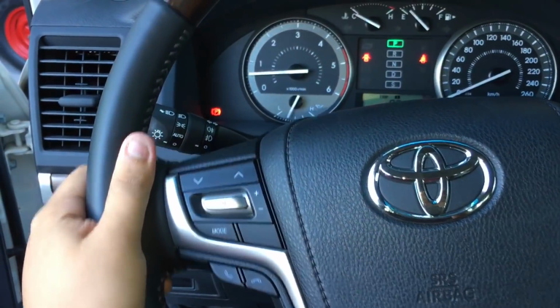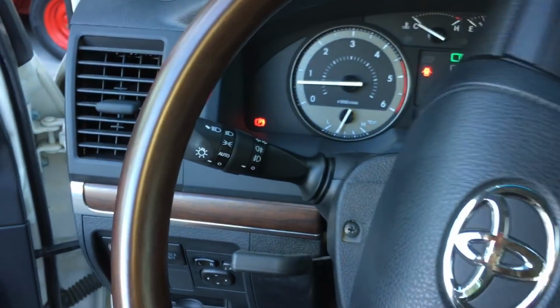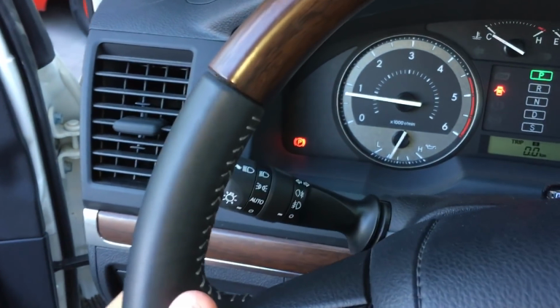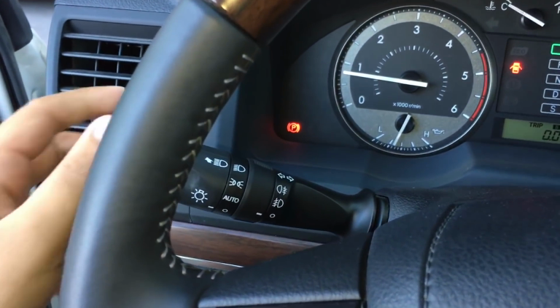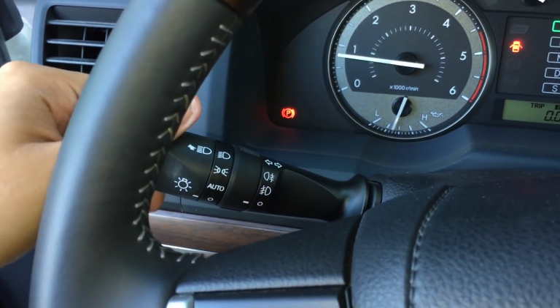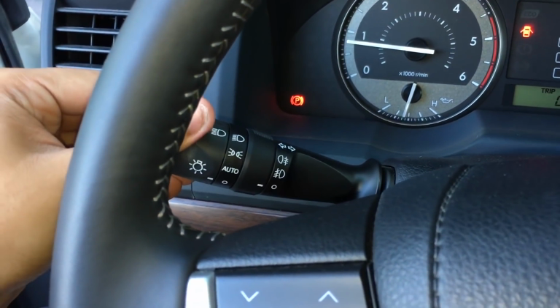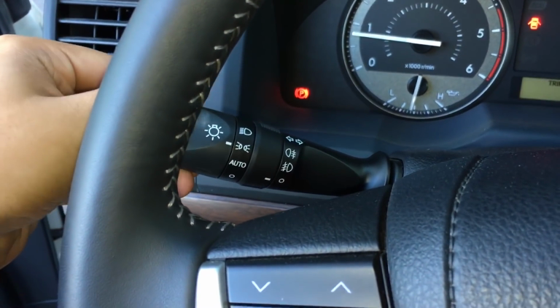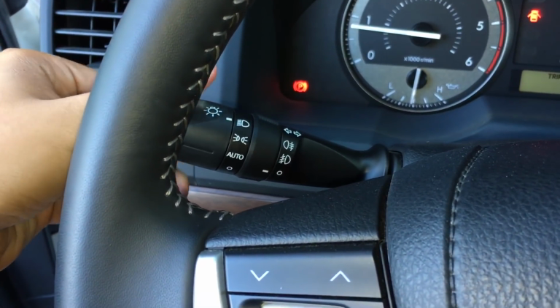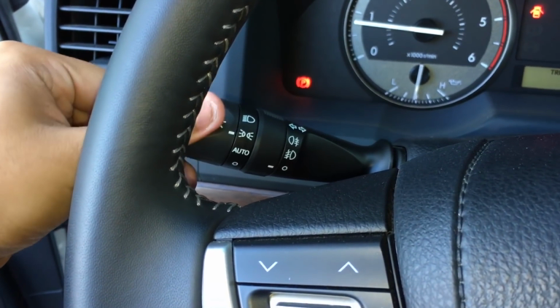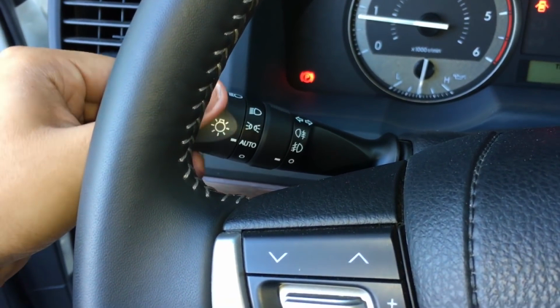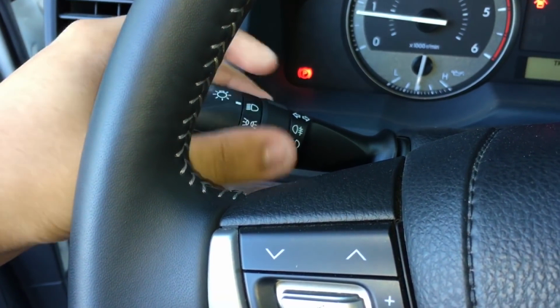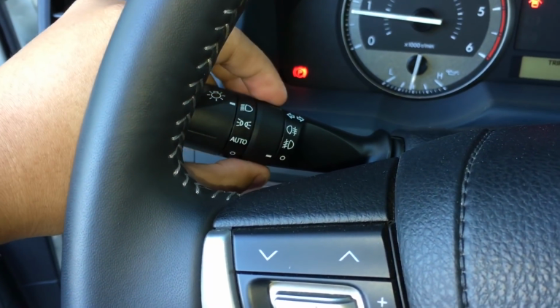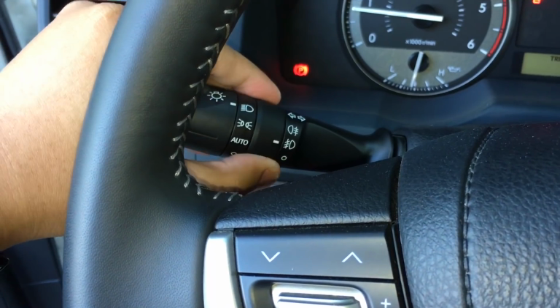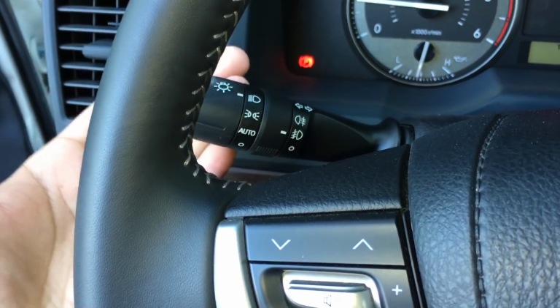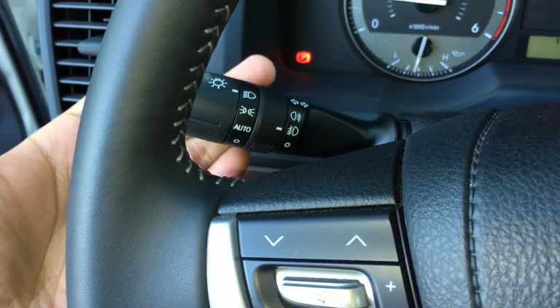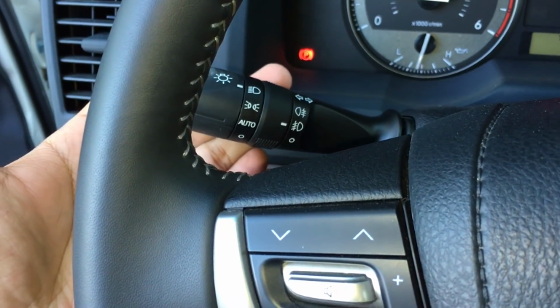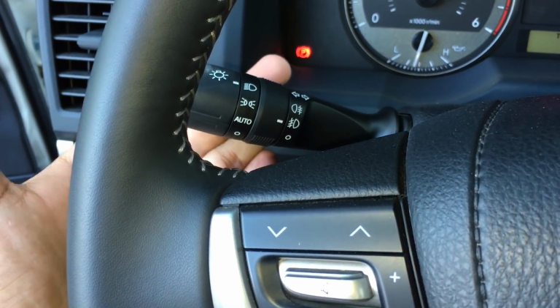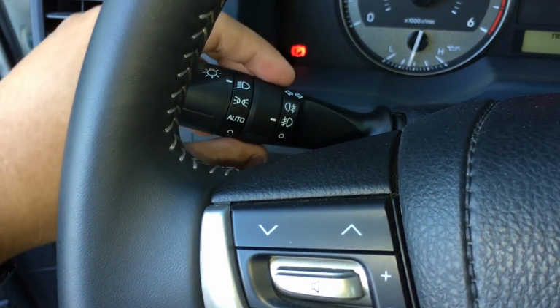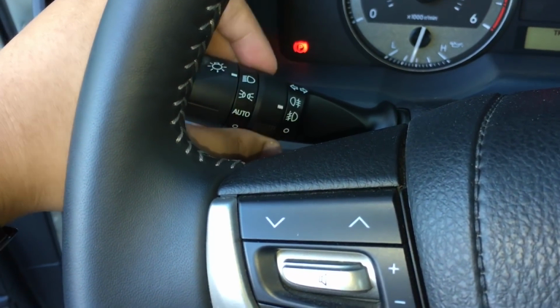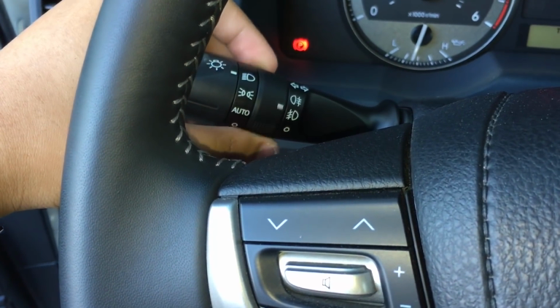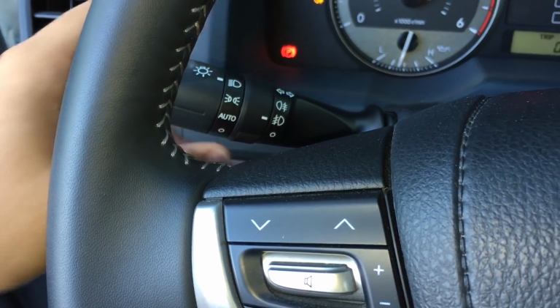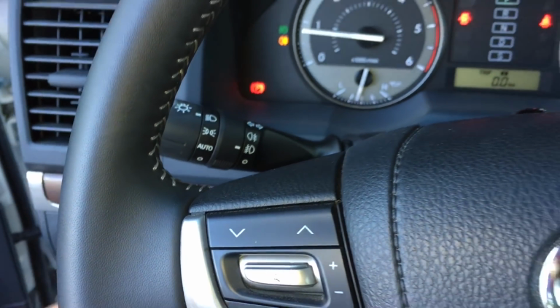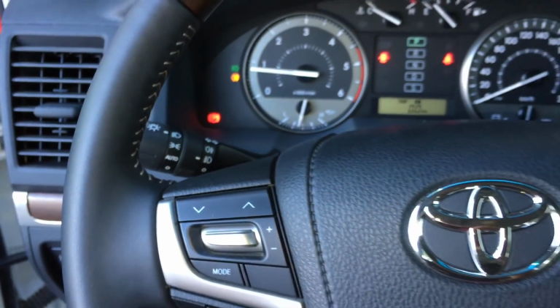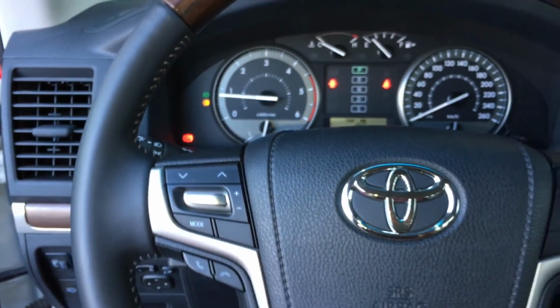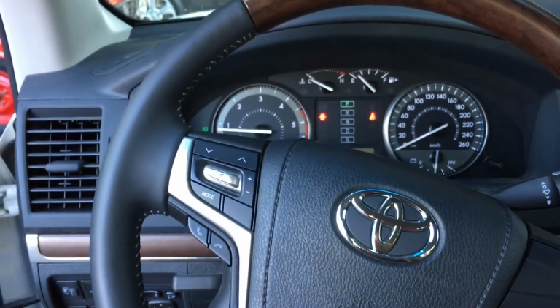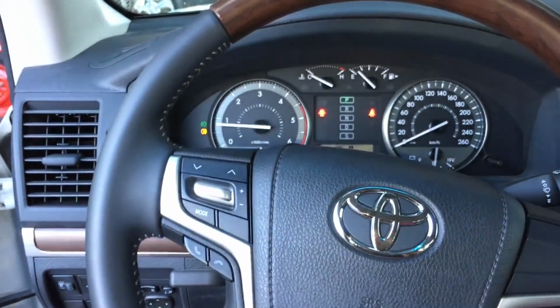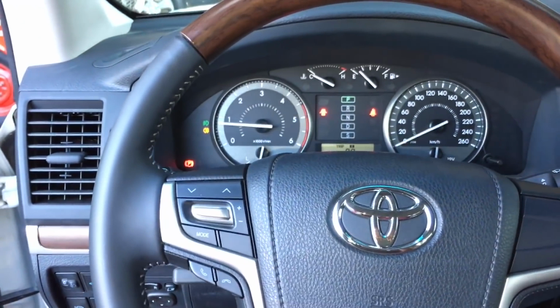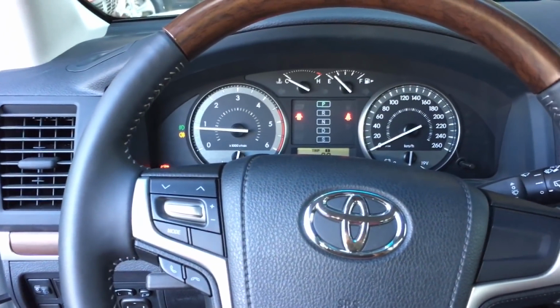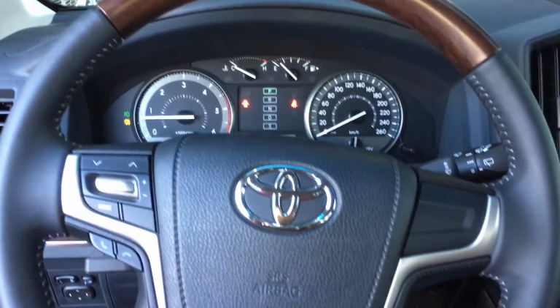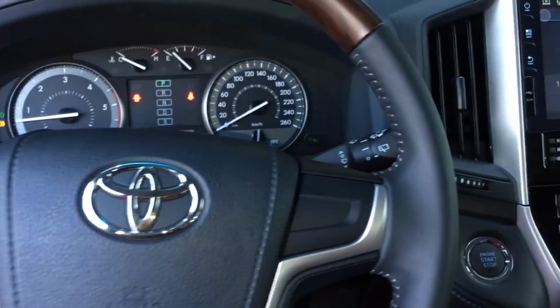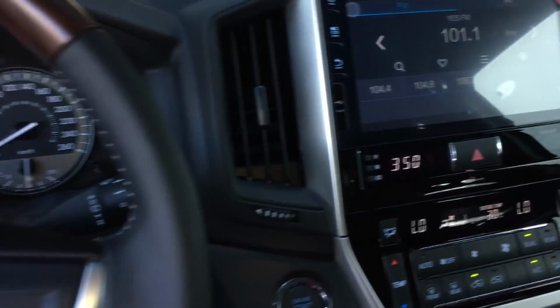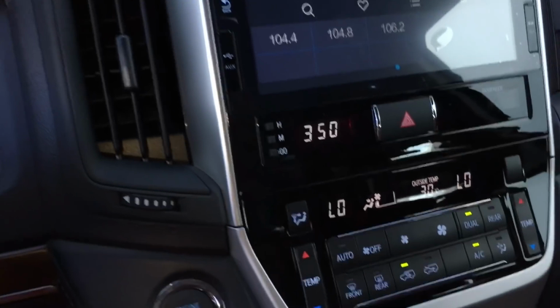Let's go and turn on the headlights. It has automatic lights as well. Your rear fog lights and your front fog lights, and the hazards.